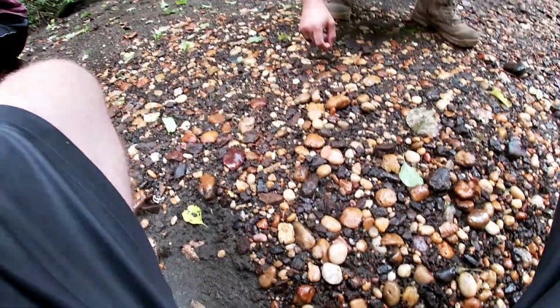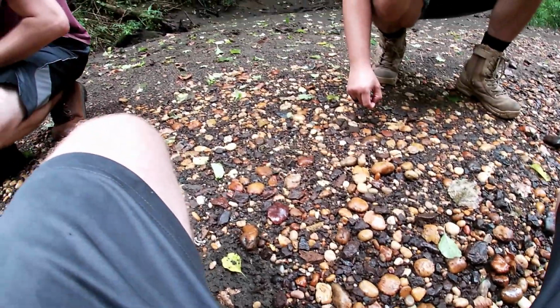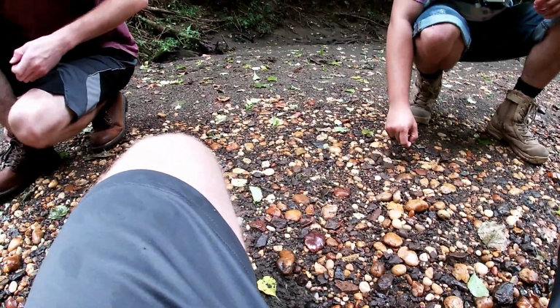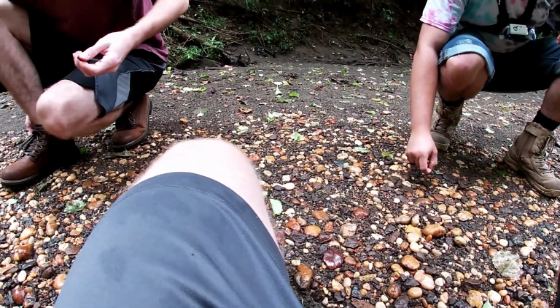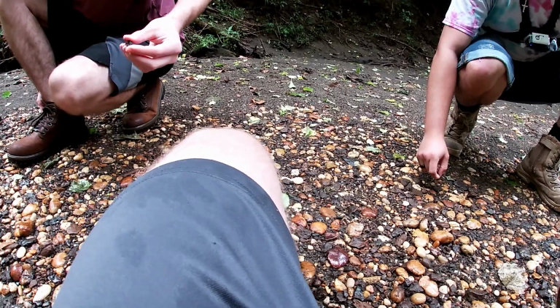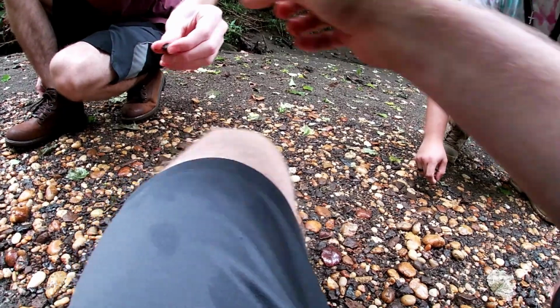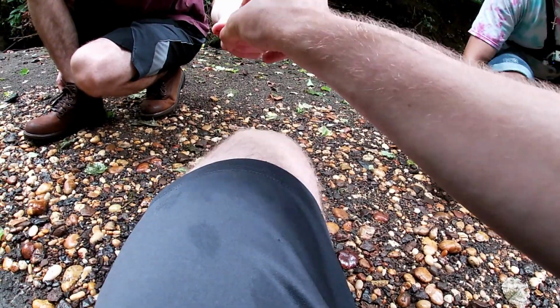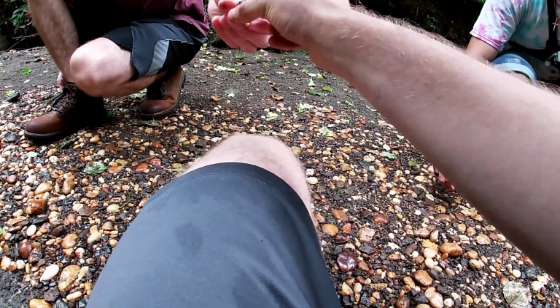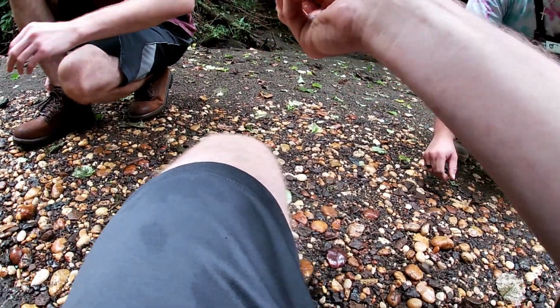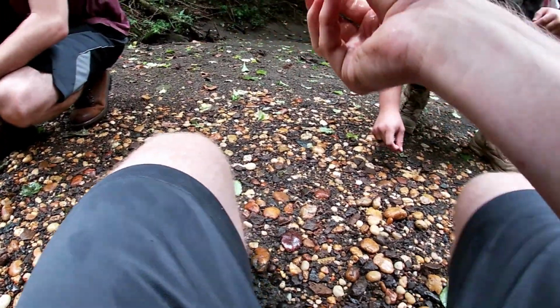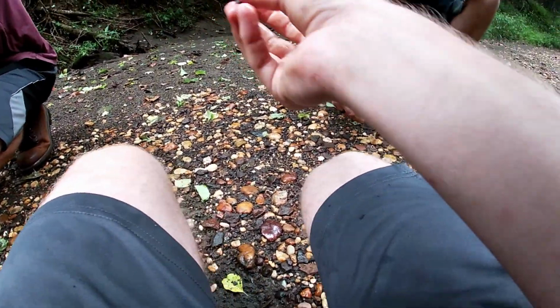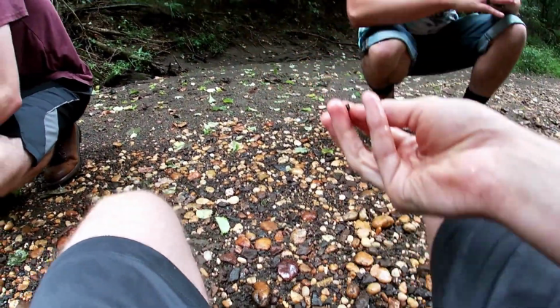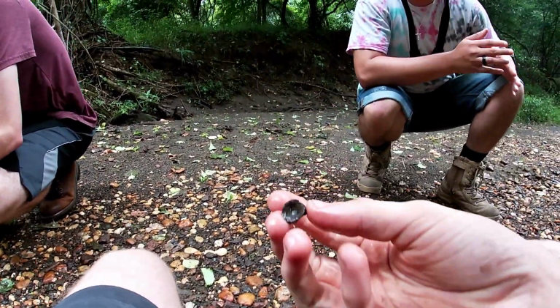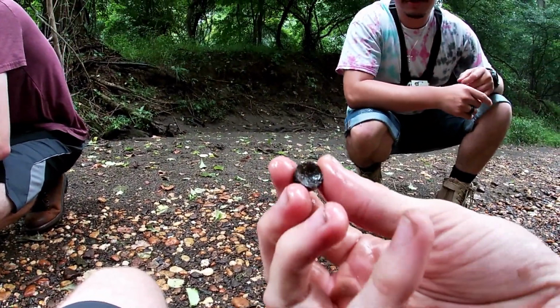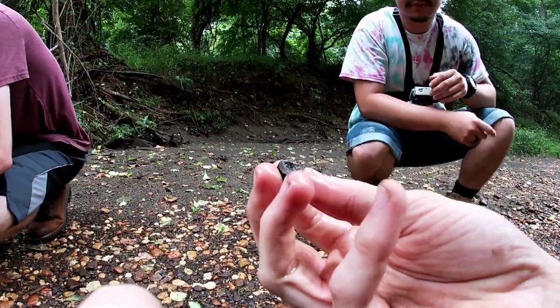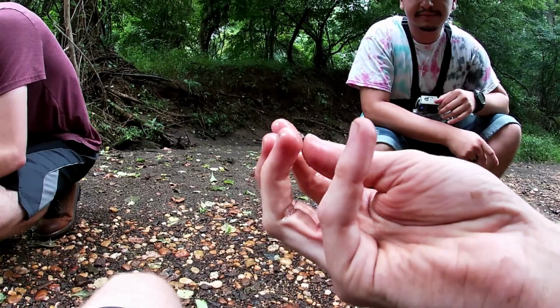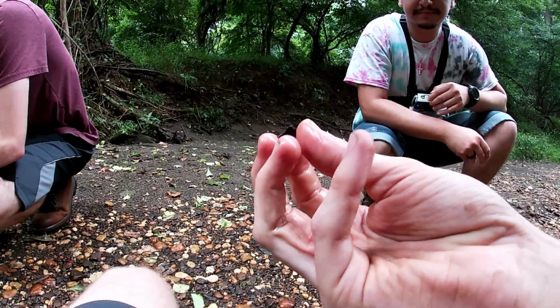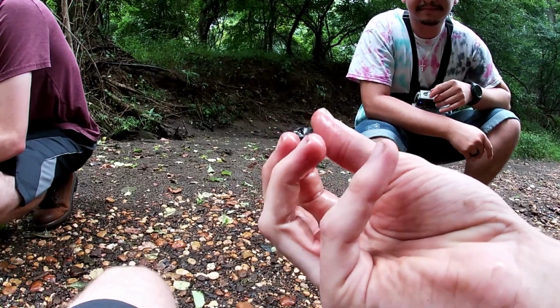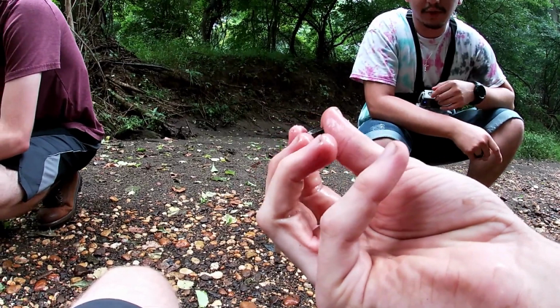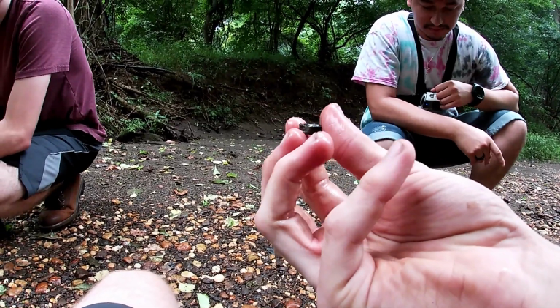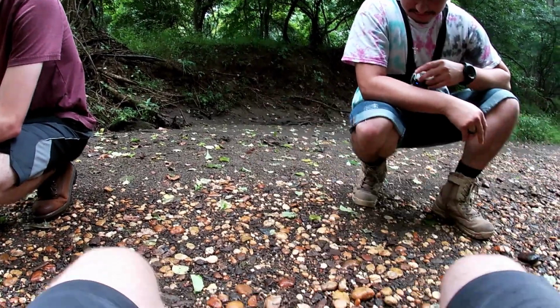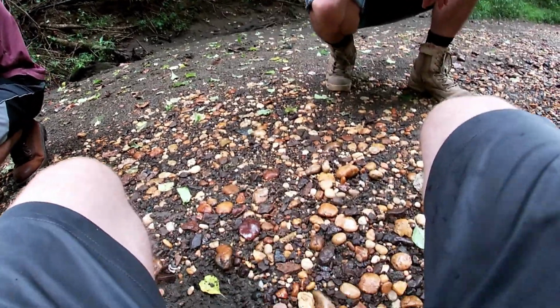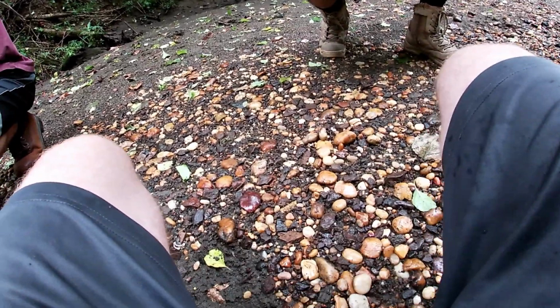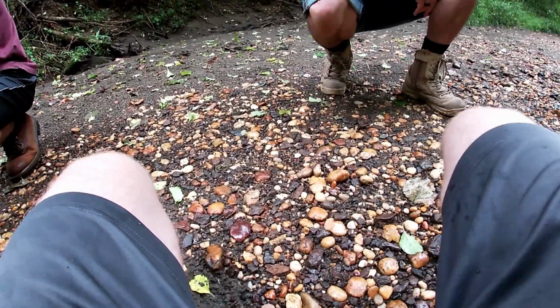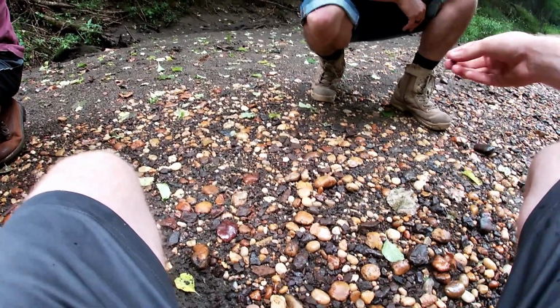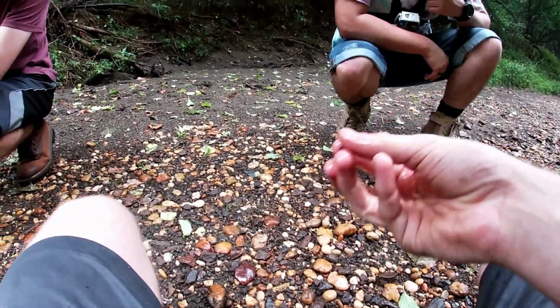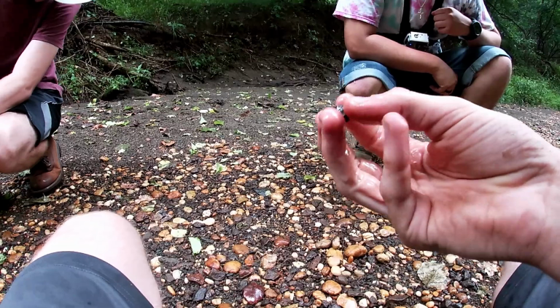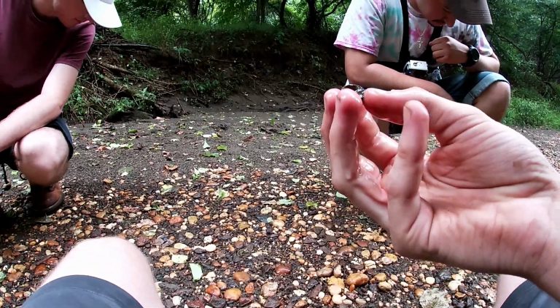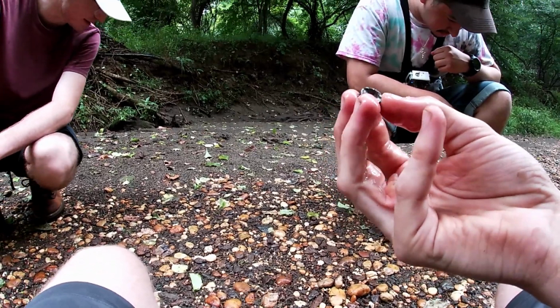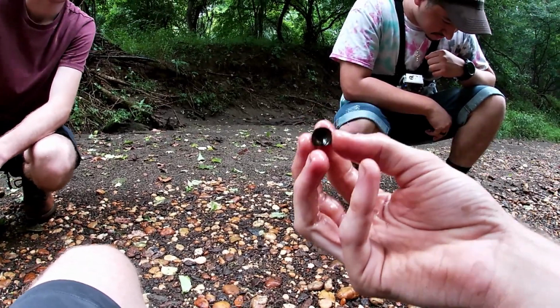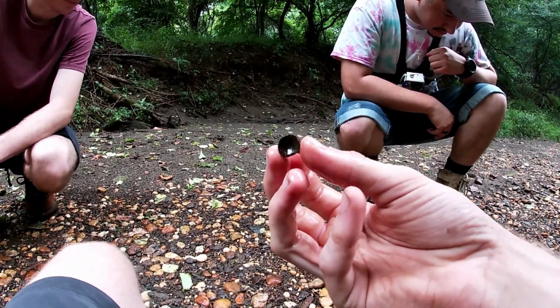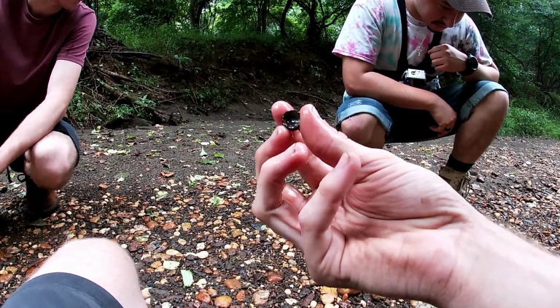Well it's not a tooth, but whoa, that's really good. Zach just found a little shark vertebra sitting right on the surface. Zach is on the board first.